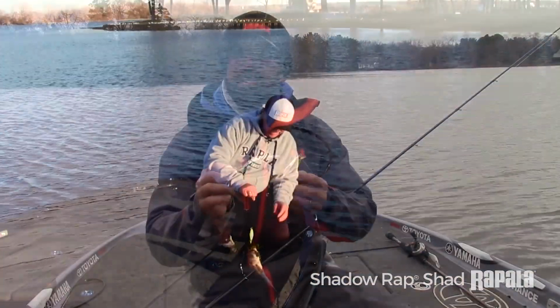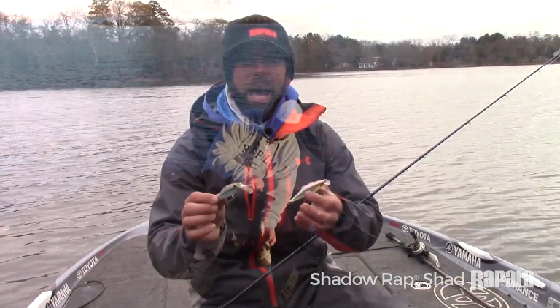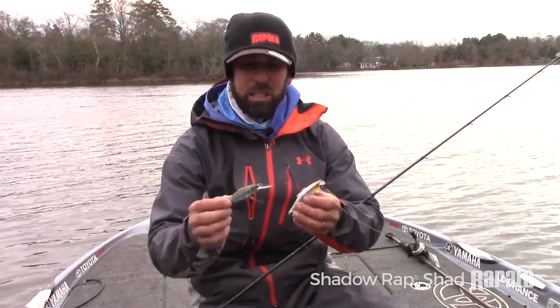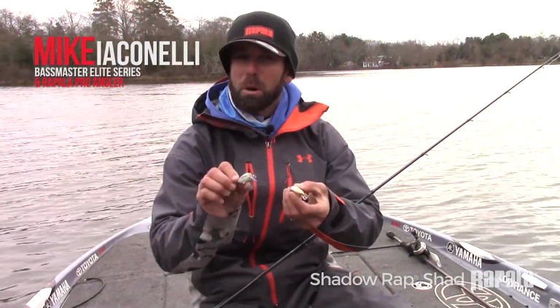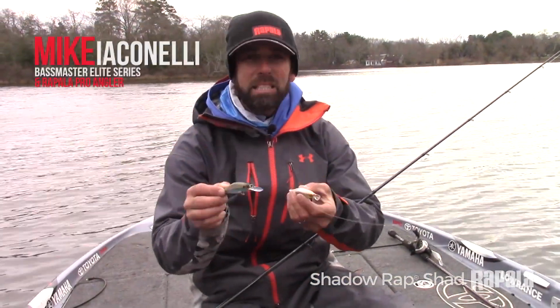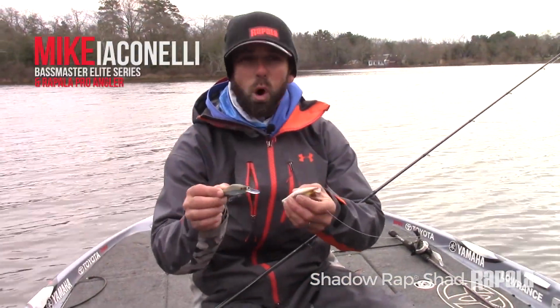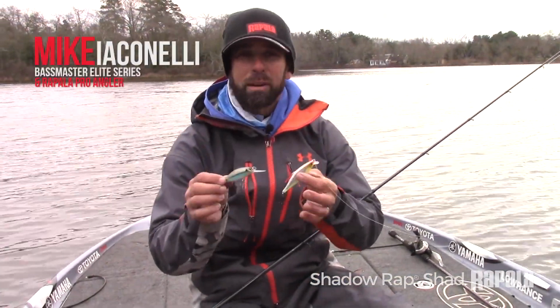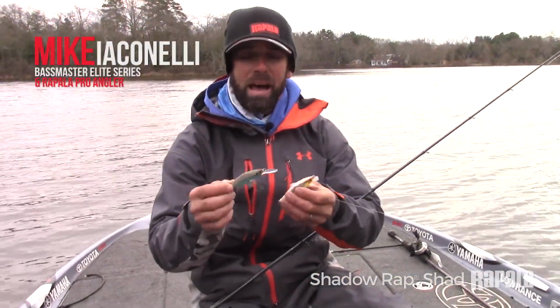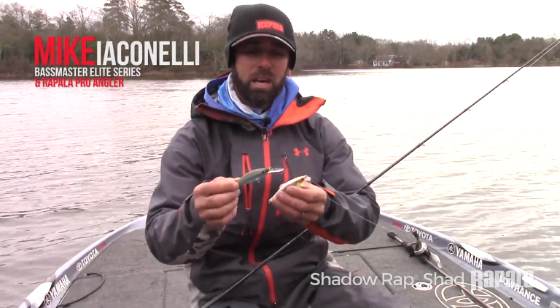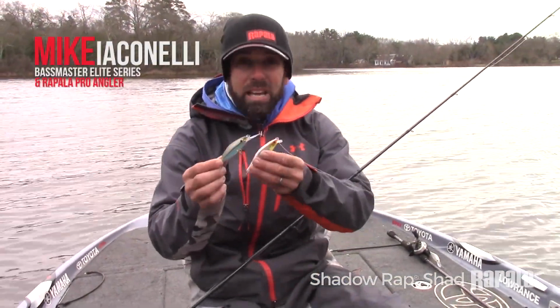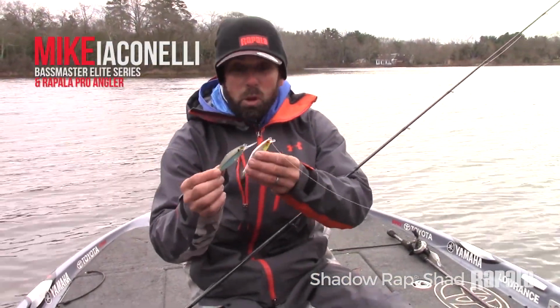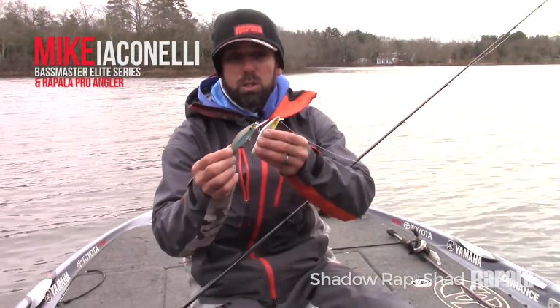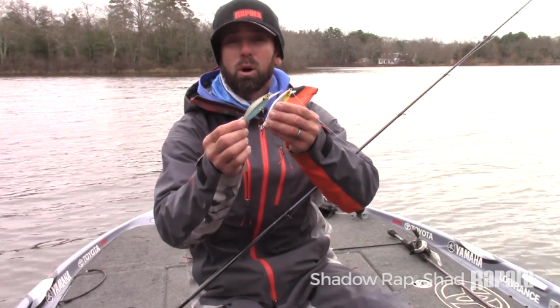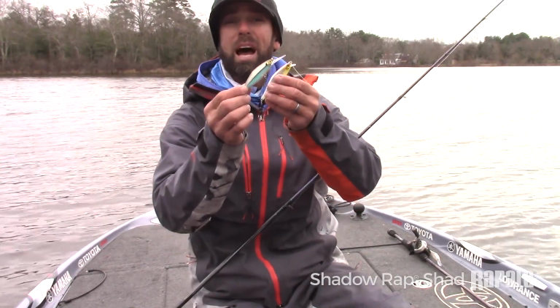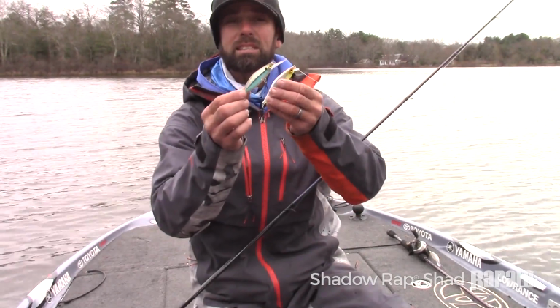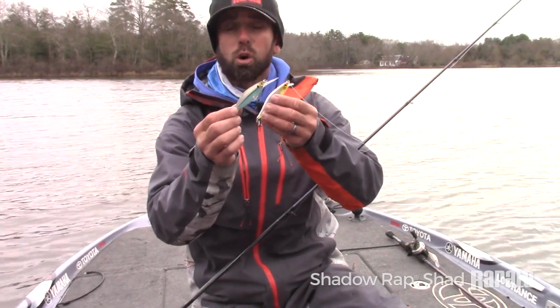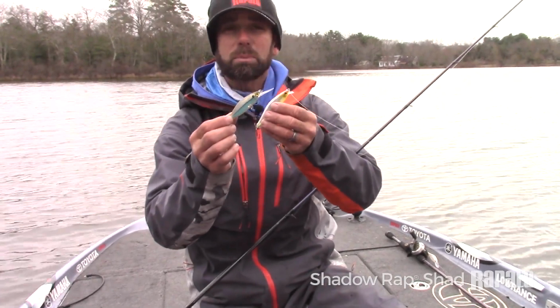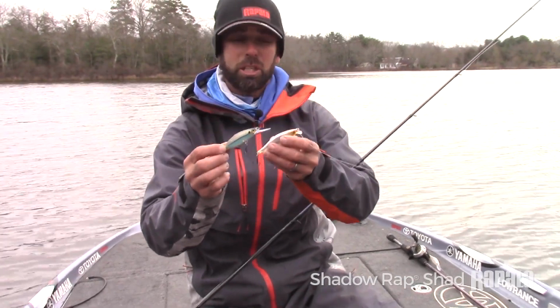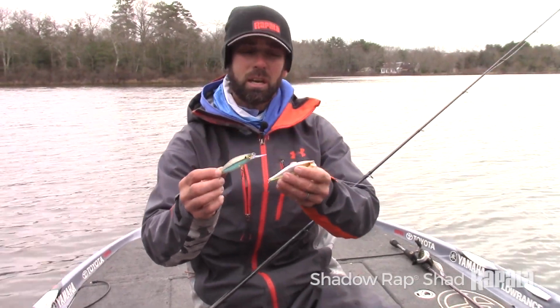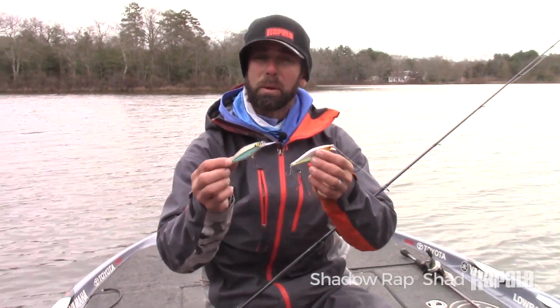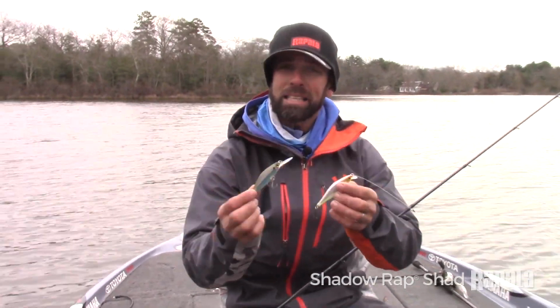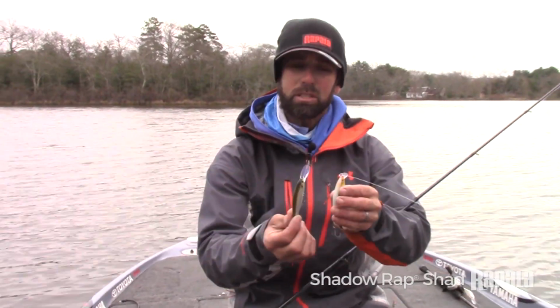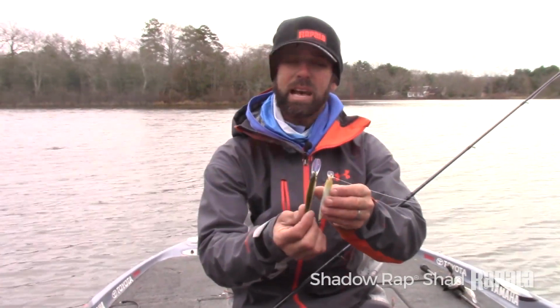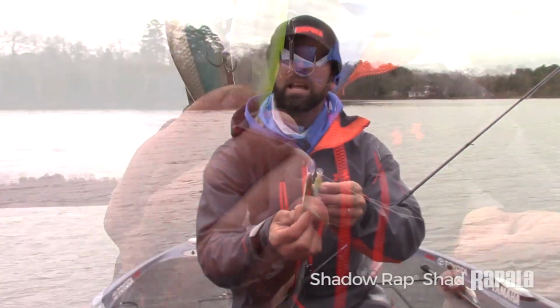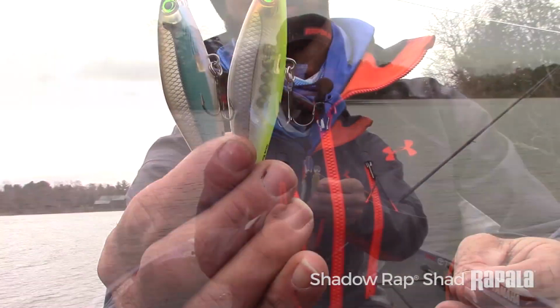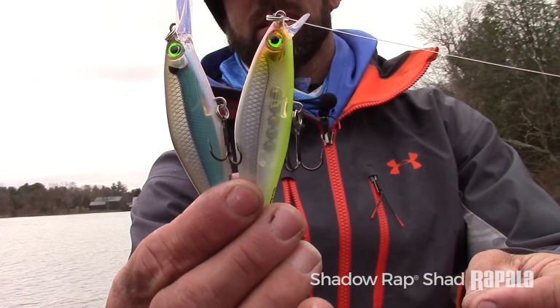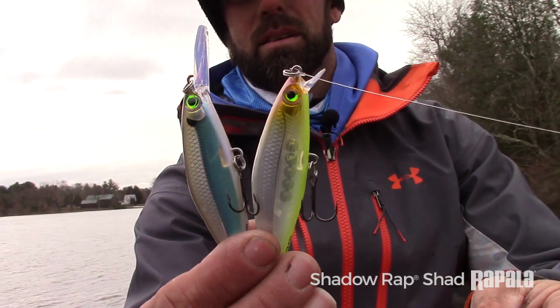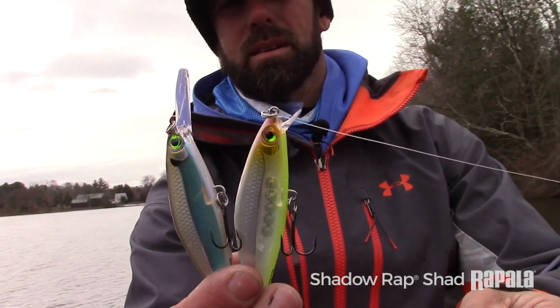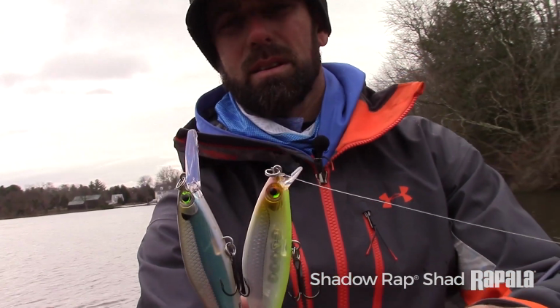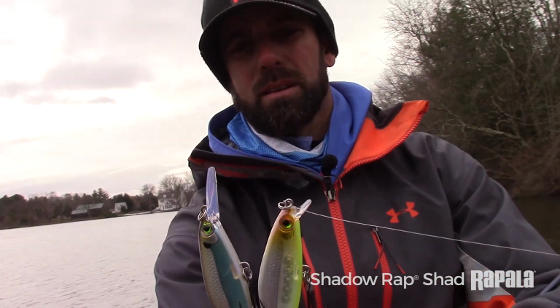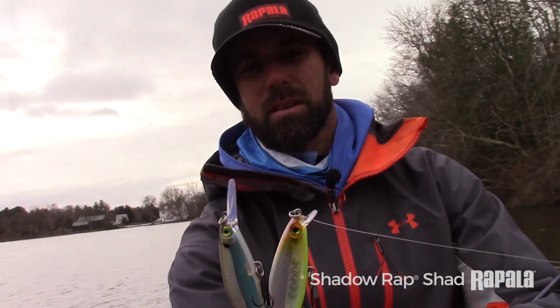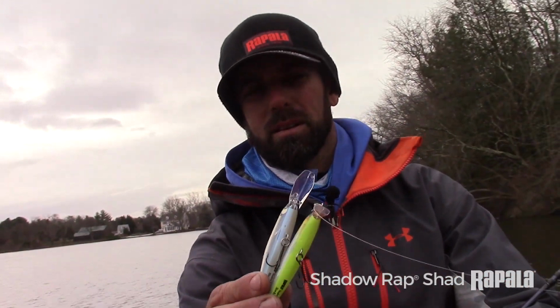Same action, same amazing roll and flash, same nose-up slow-rise position on the pause — but the main difference is that lip, and you'll notice the bill size is completely different.